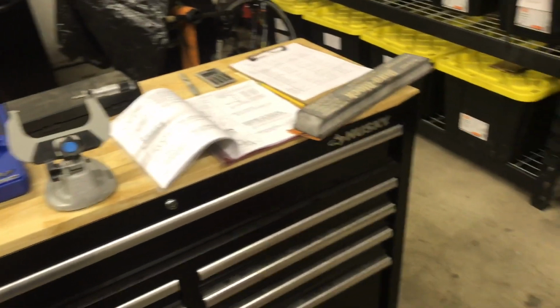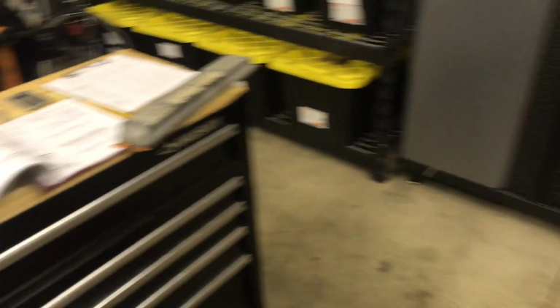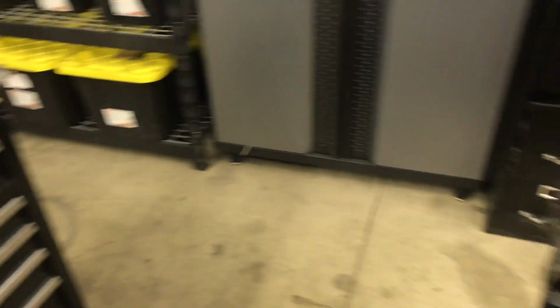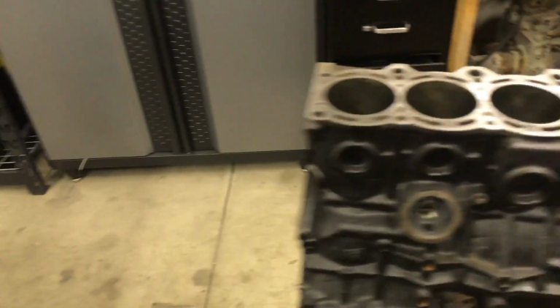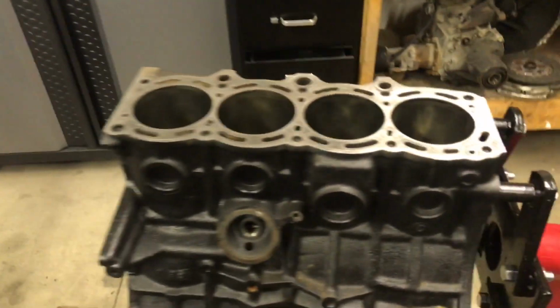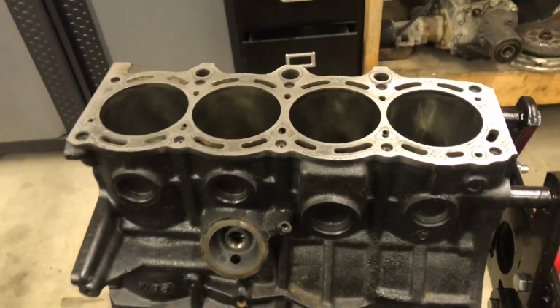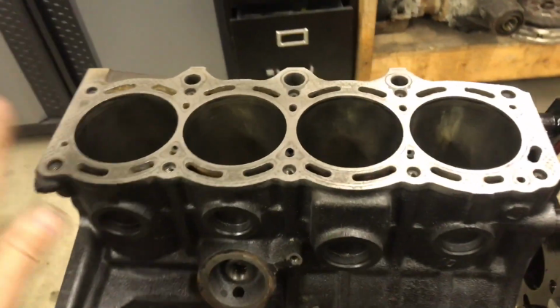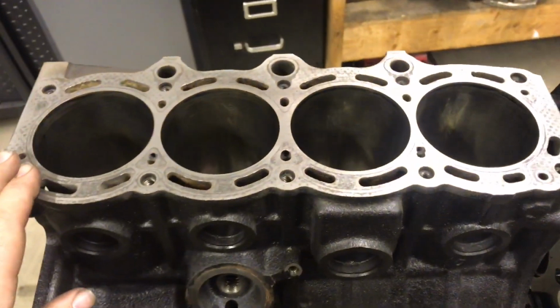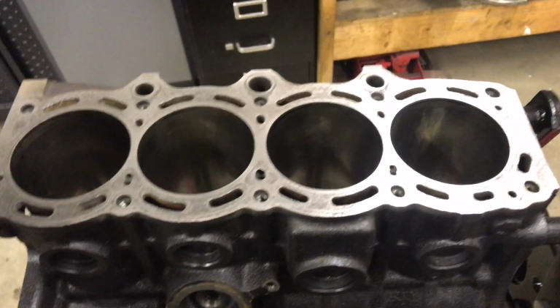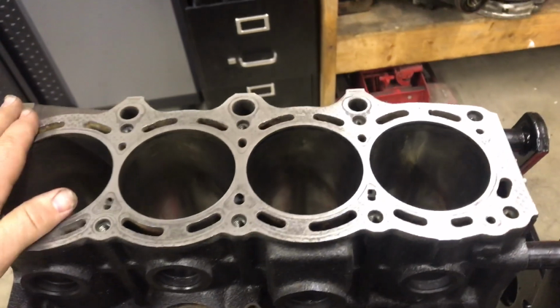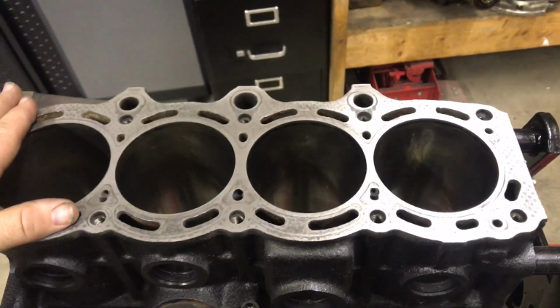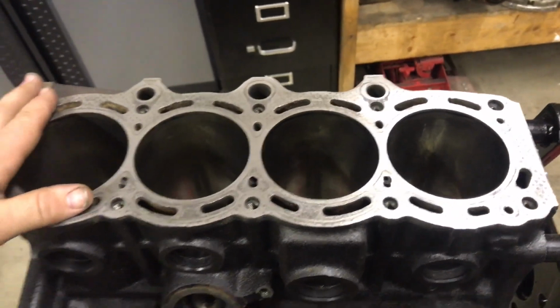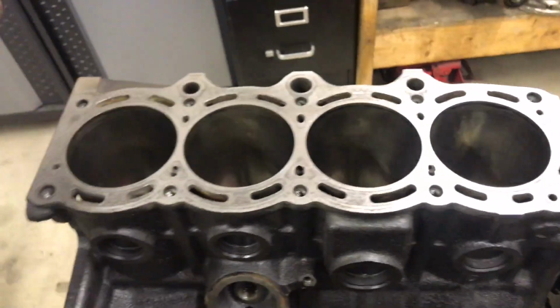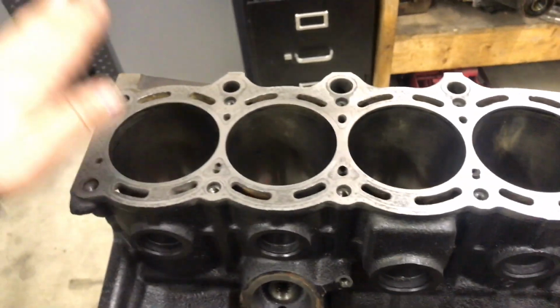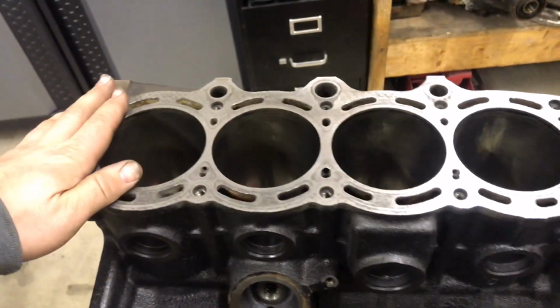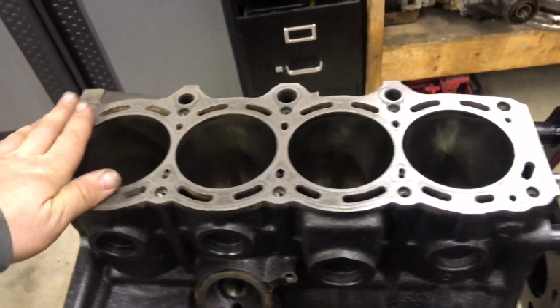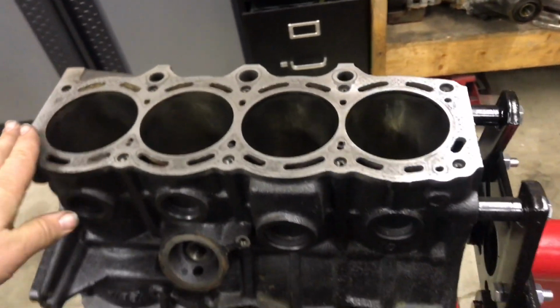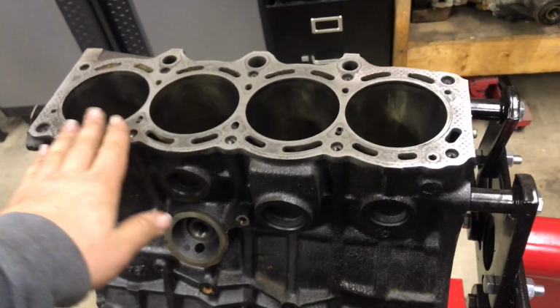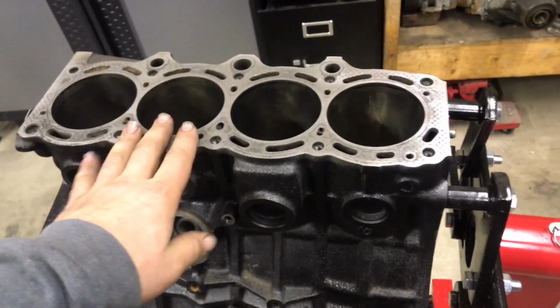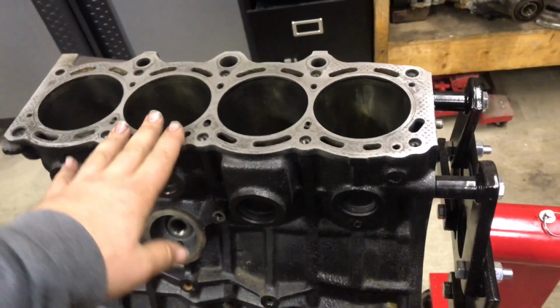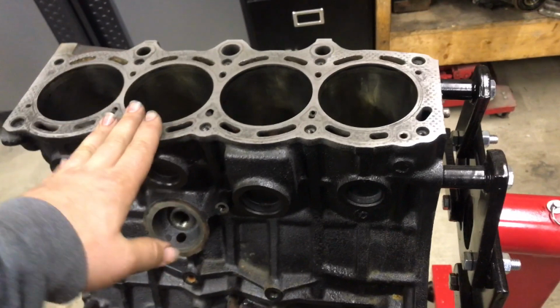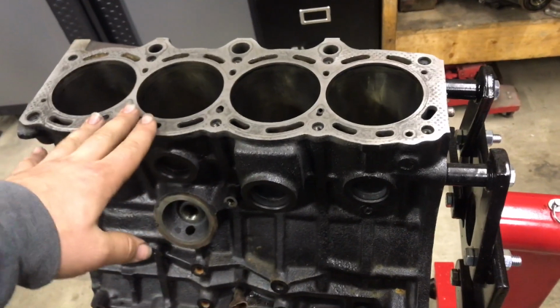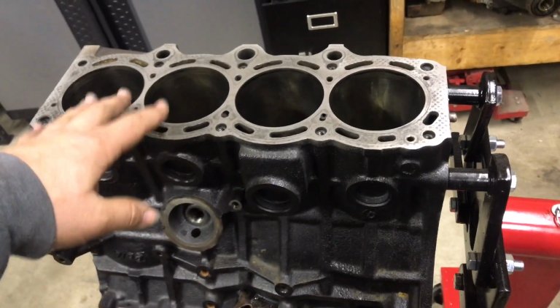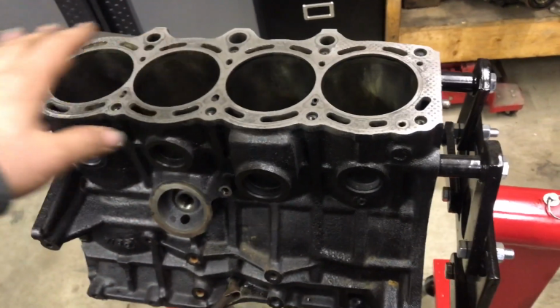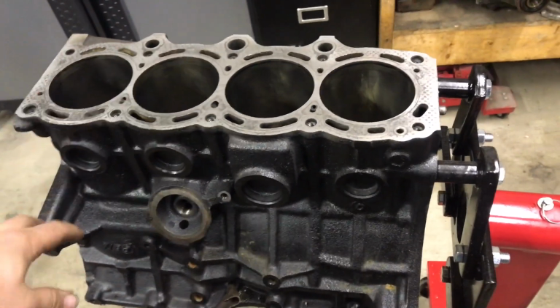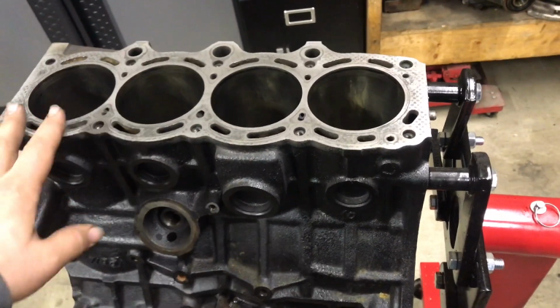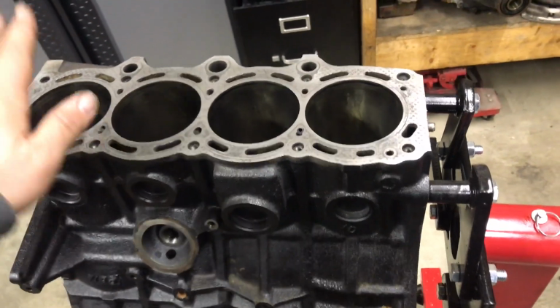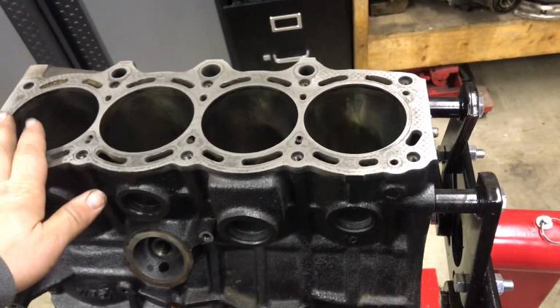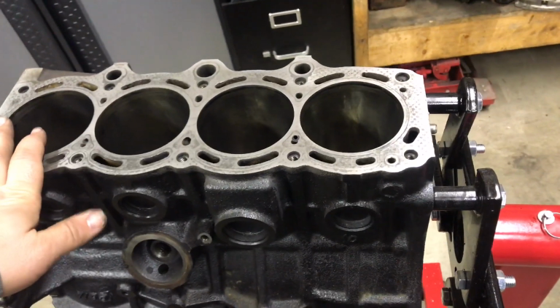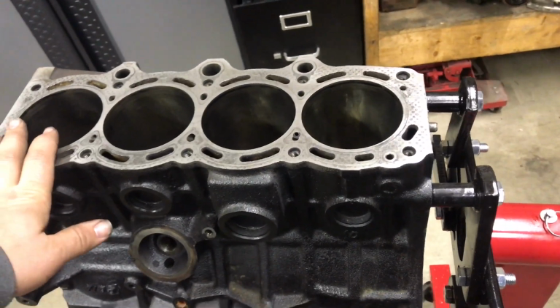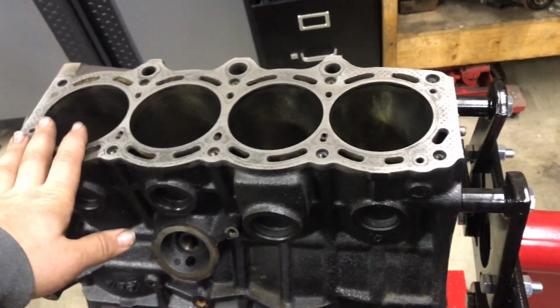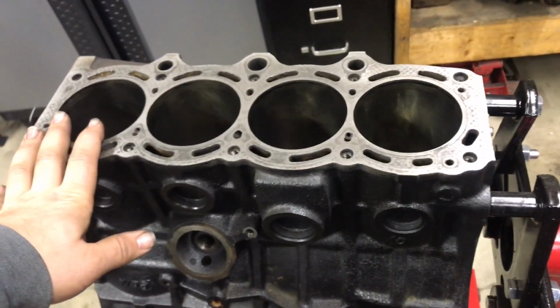The first step is going to be cleaning this engine up. I've already done all the work — I chased all the threads. So all the threads have been cleaned and chased for the head bolts, main bolts, anything that's important.